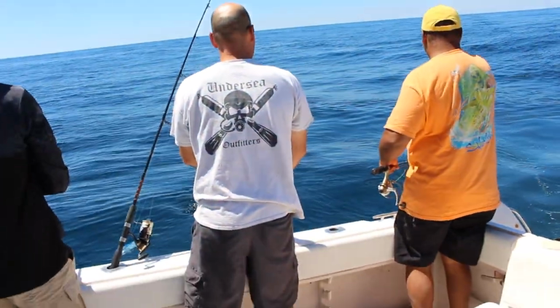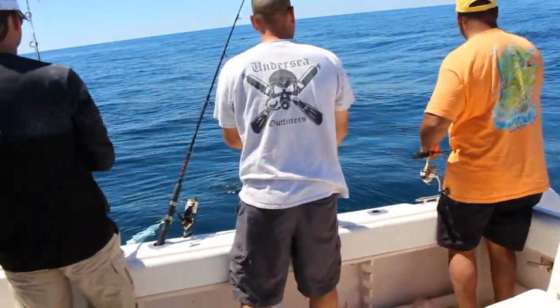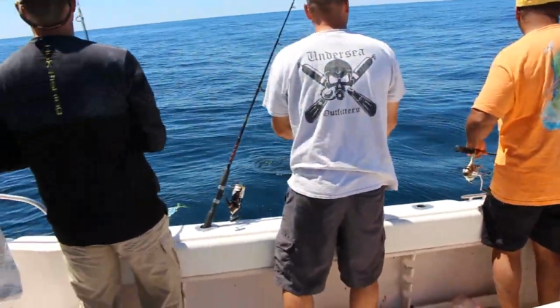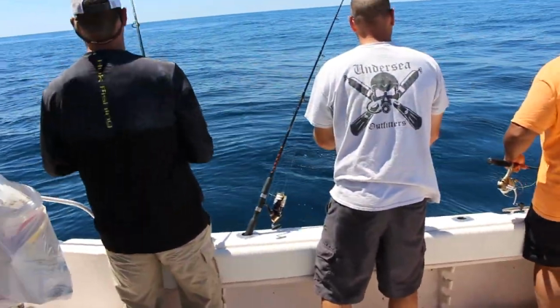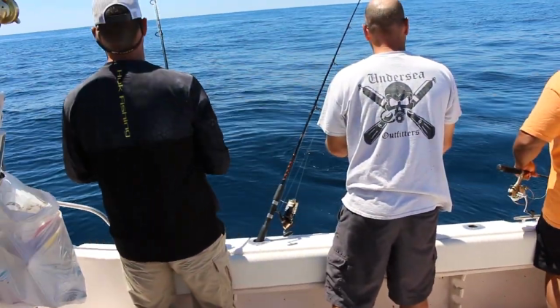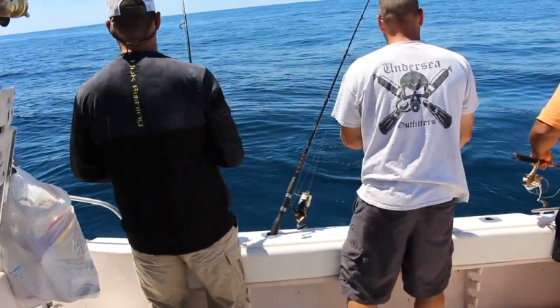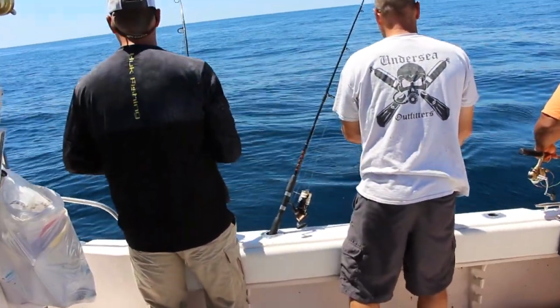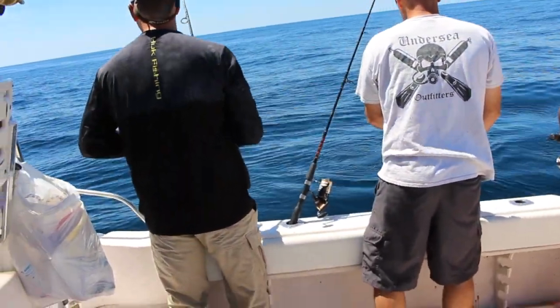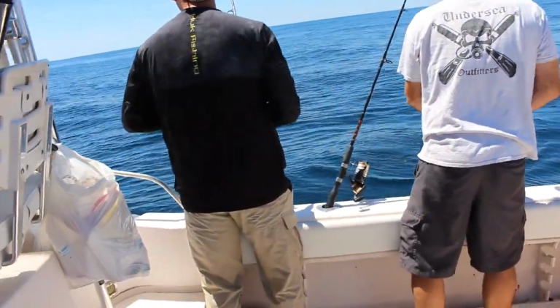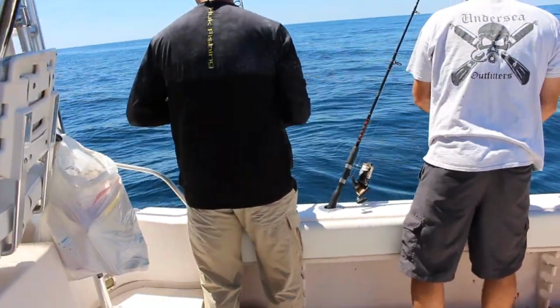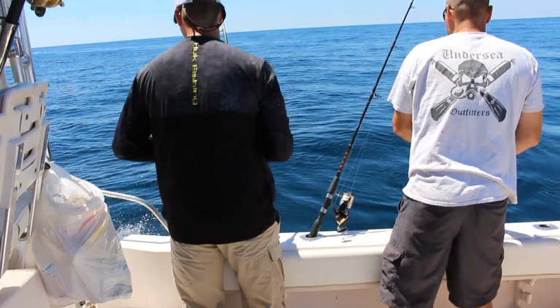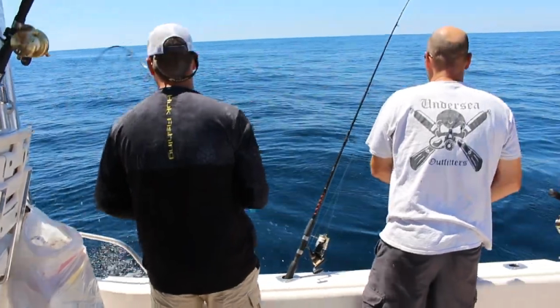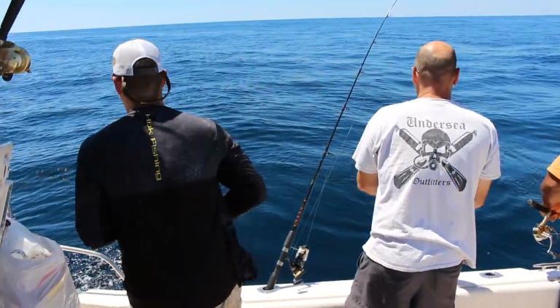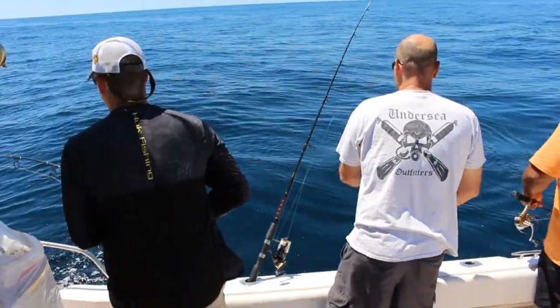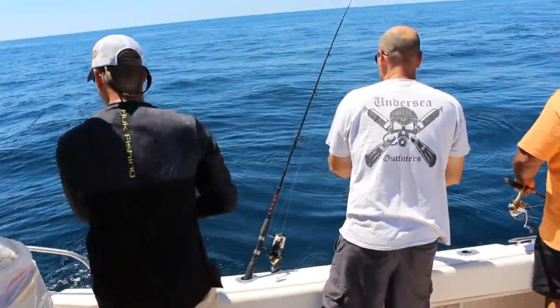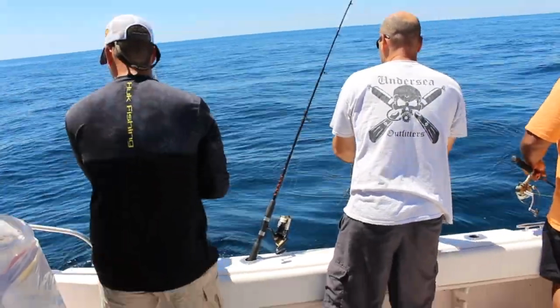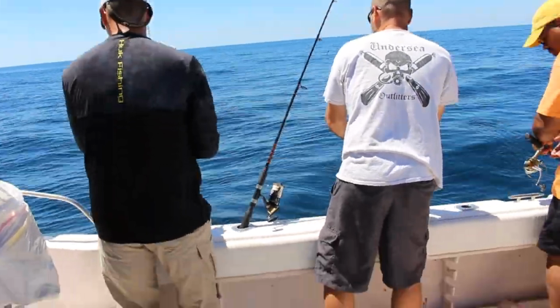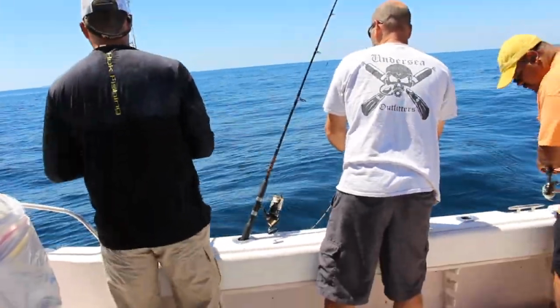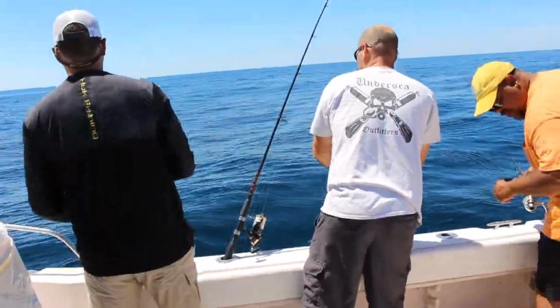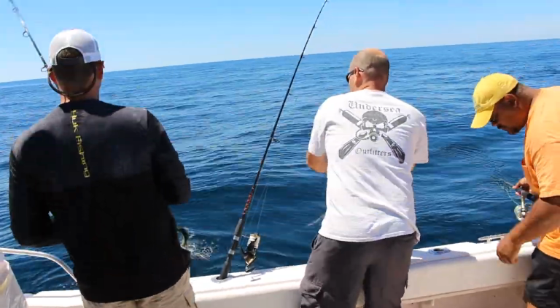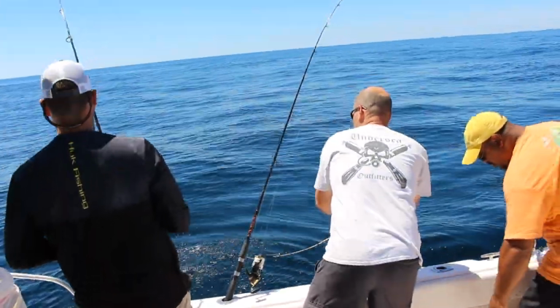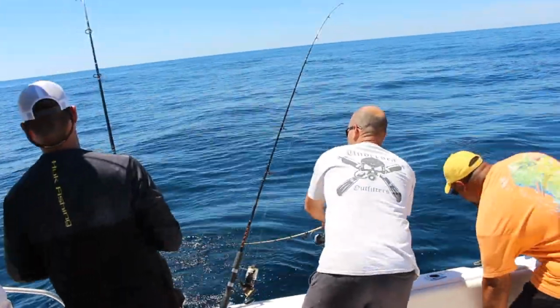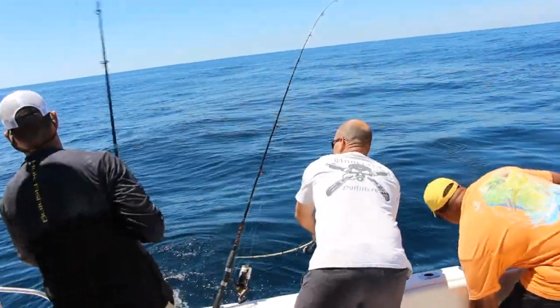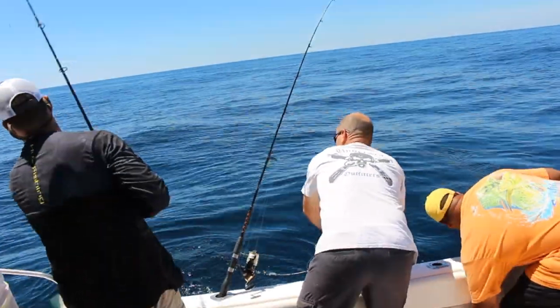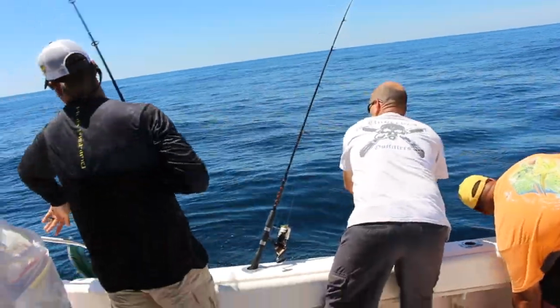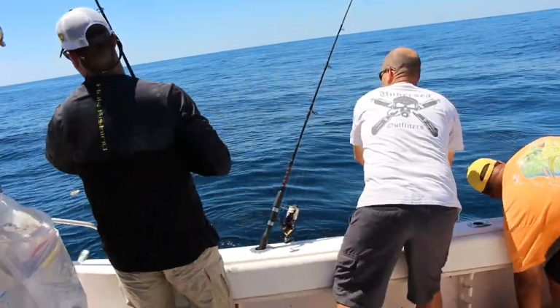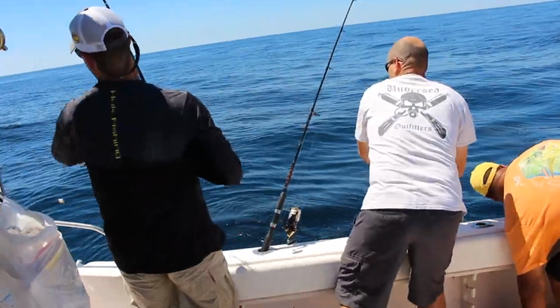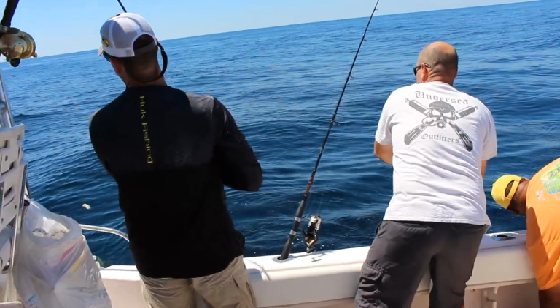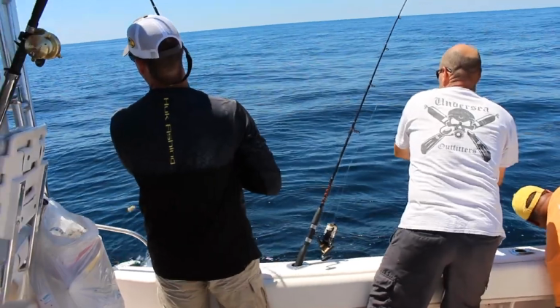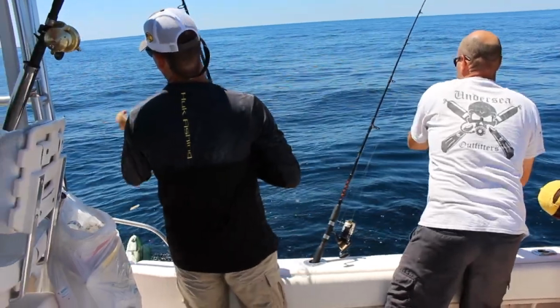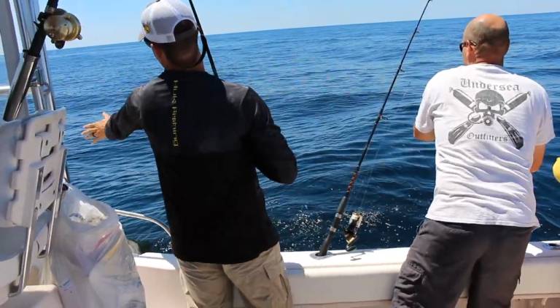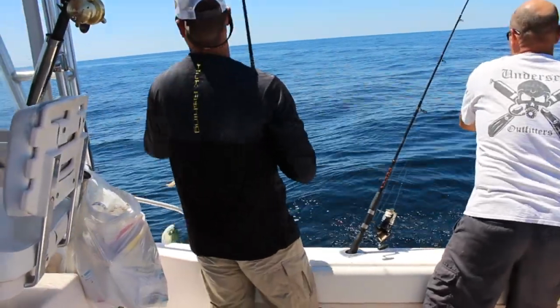But we had the same problem — most of the fish were quite small. We did get one gaffer, and fortunately had plenty of action before the sun got low on the horizon and it was time to head for home.